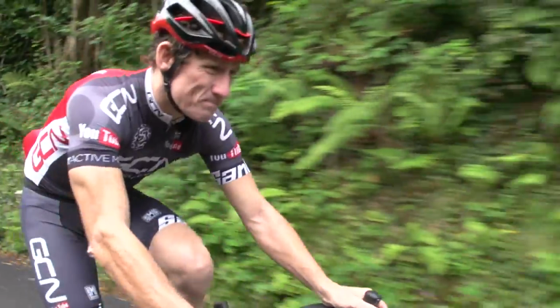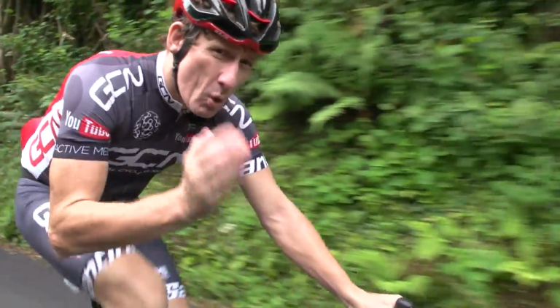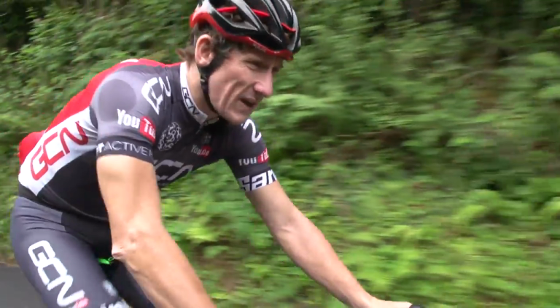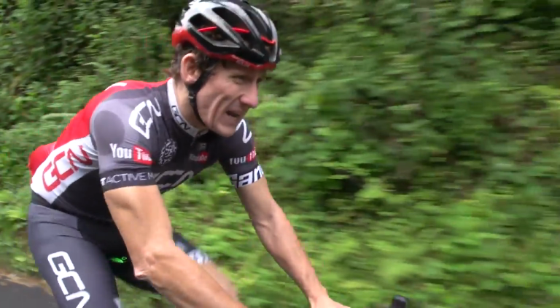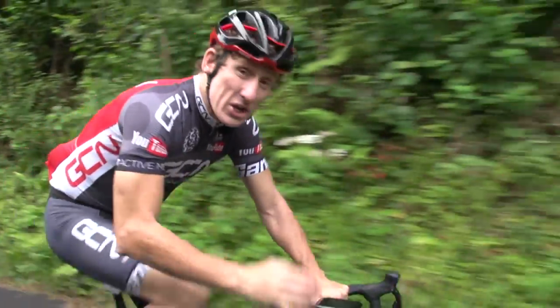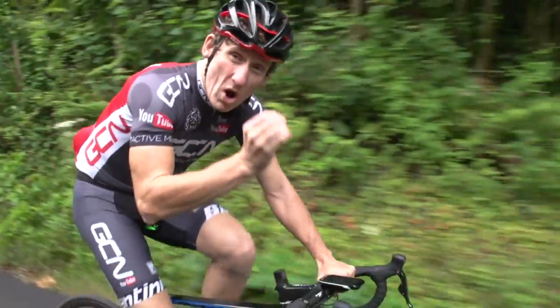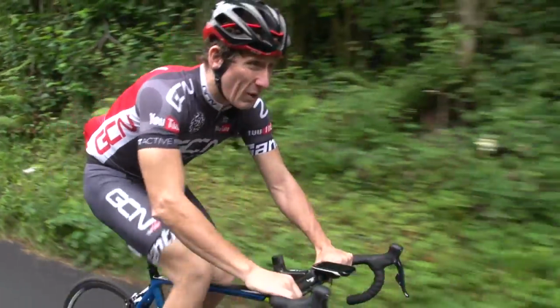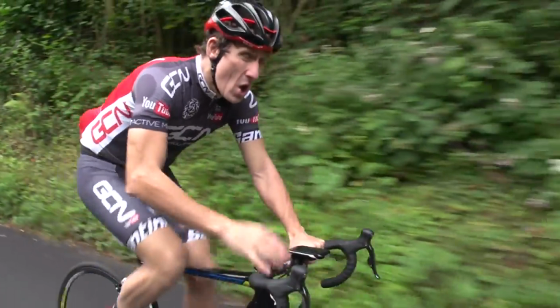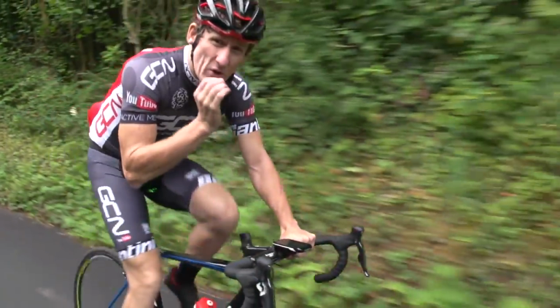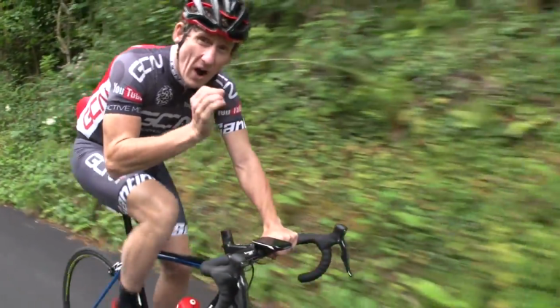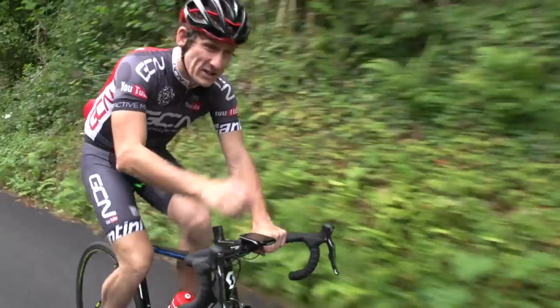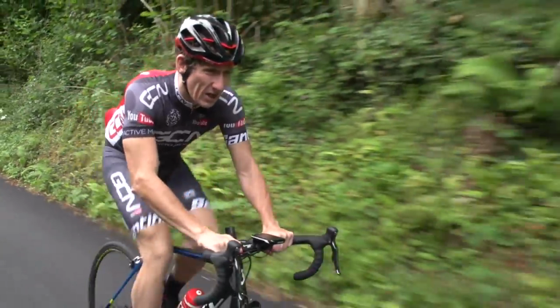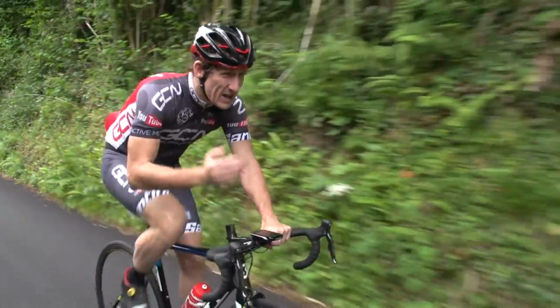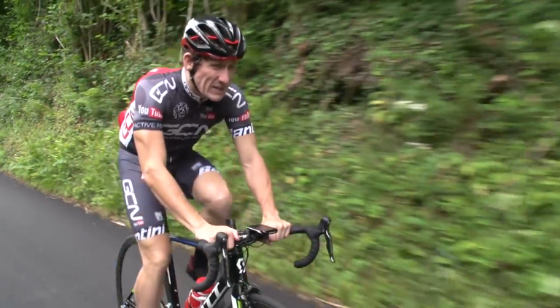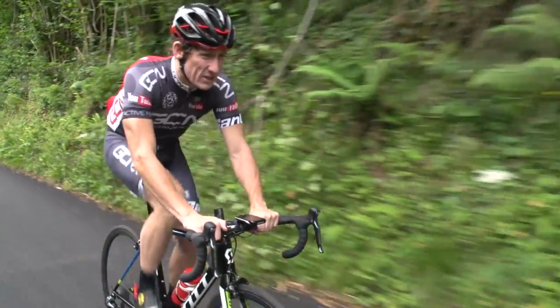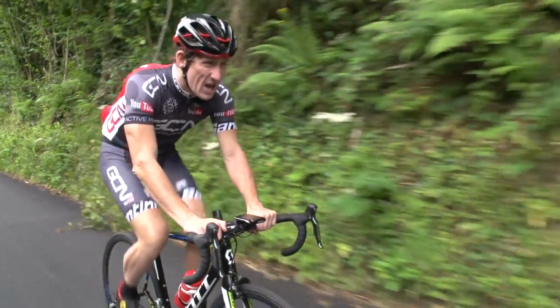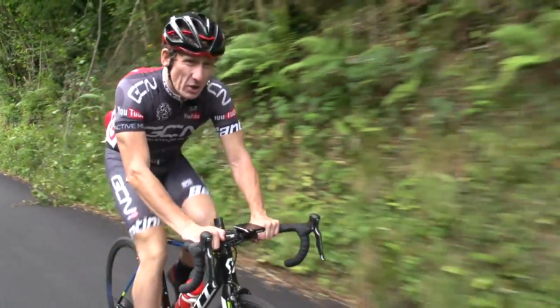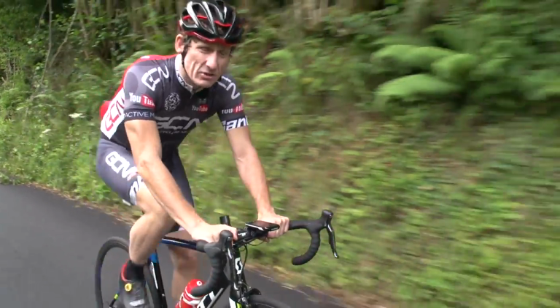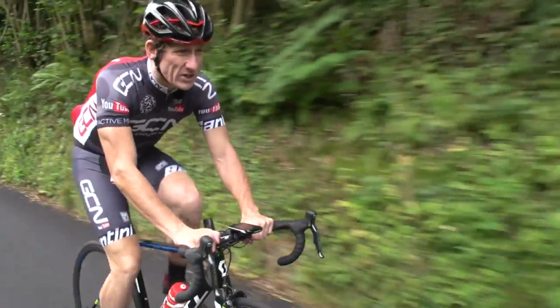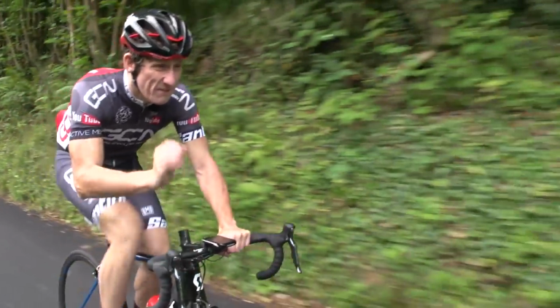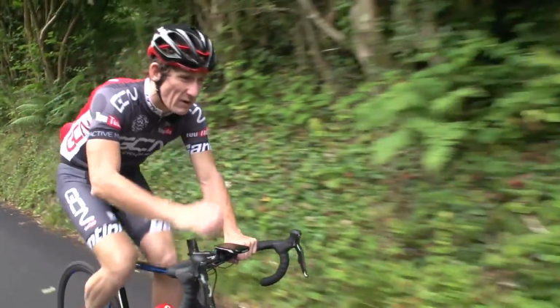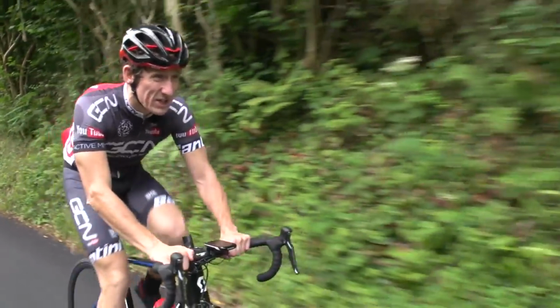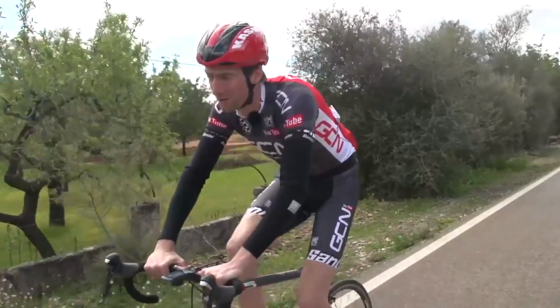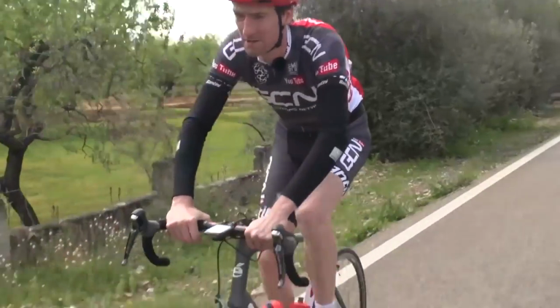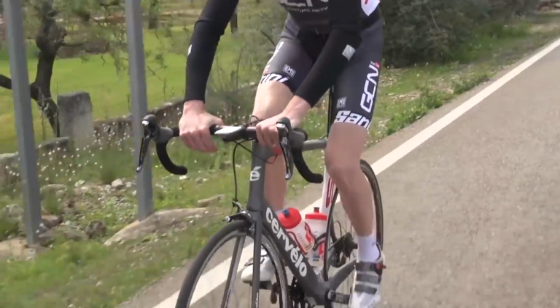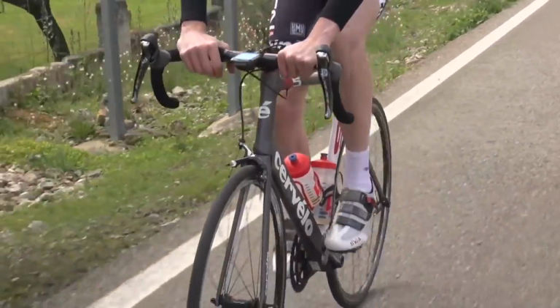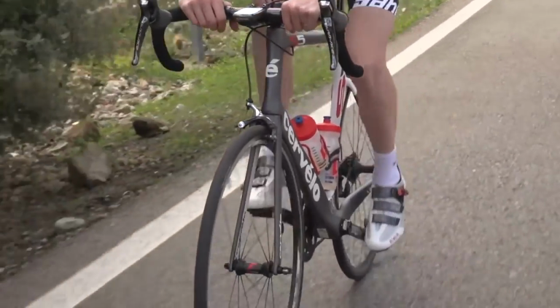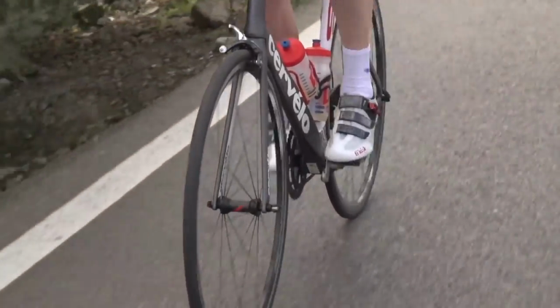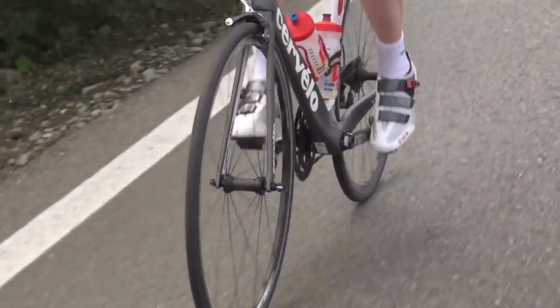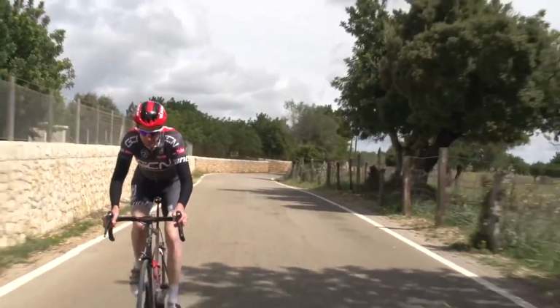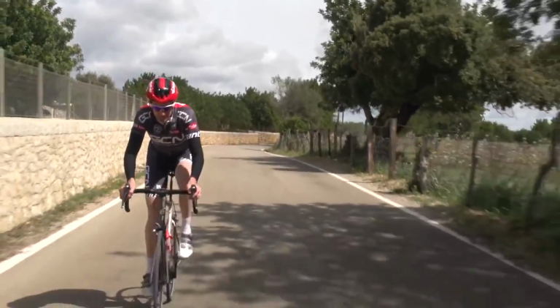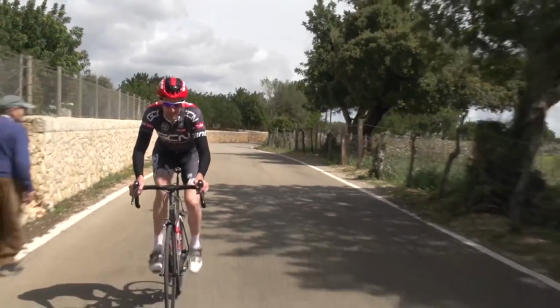Once you've done that, you can work out what your five heart rate zones are. We tend to use Dr. Andrew Coggan's five heart rate zones — a video of which you can also find a link to in the description below.